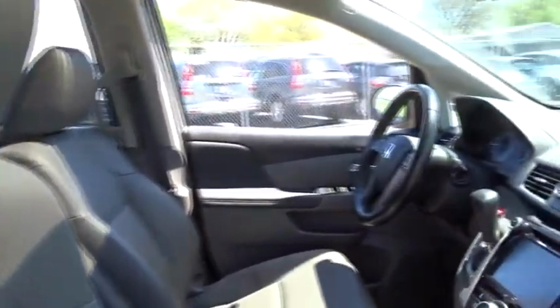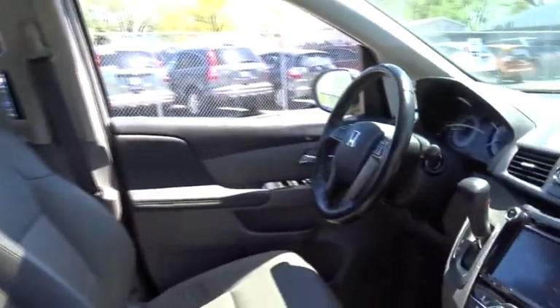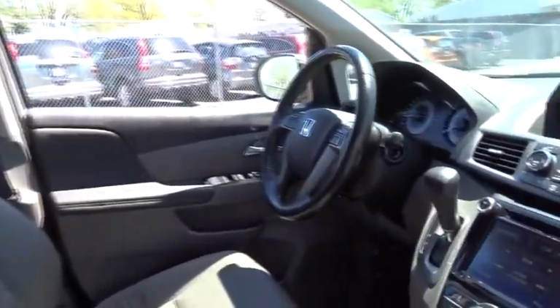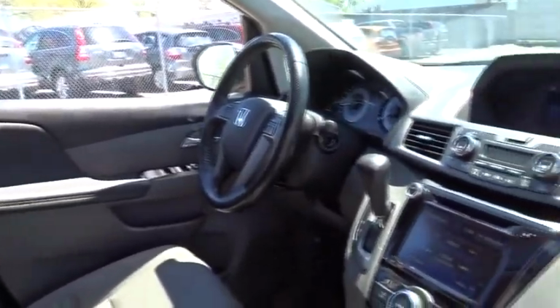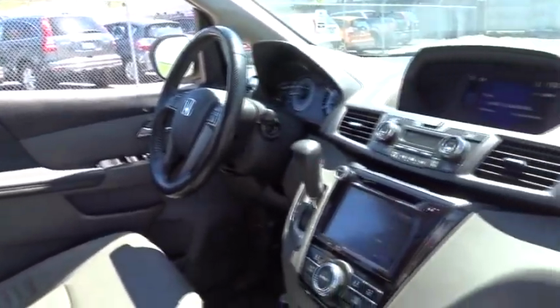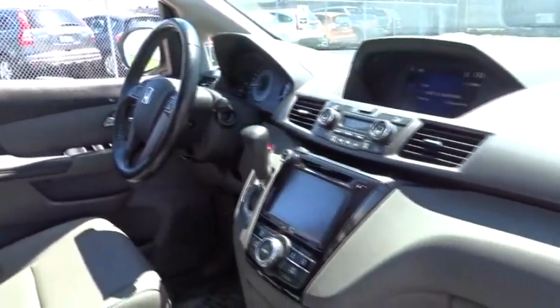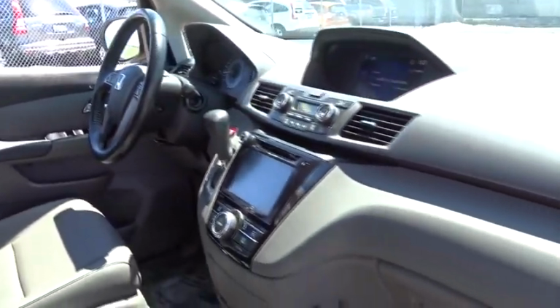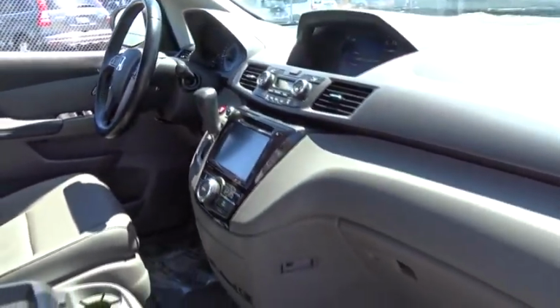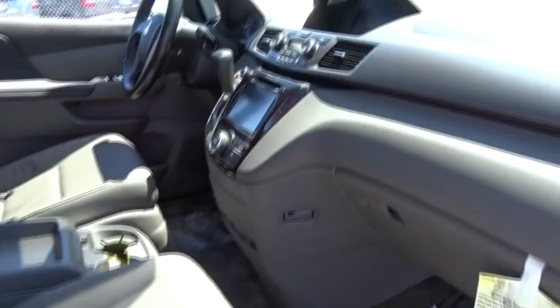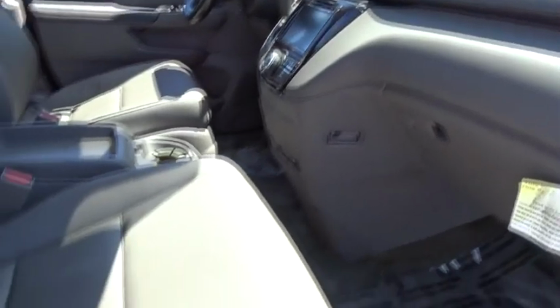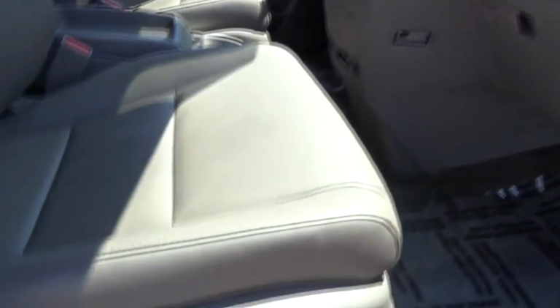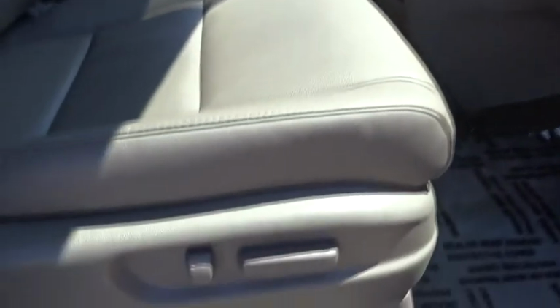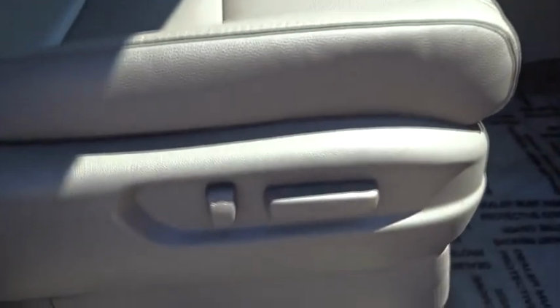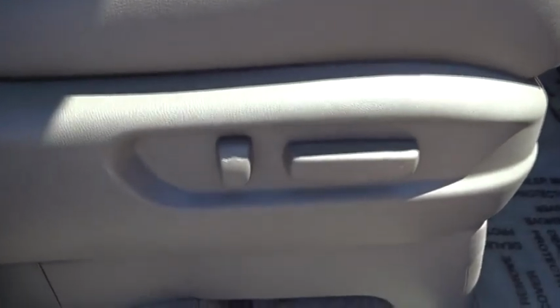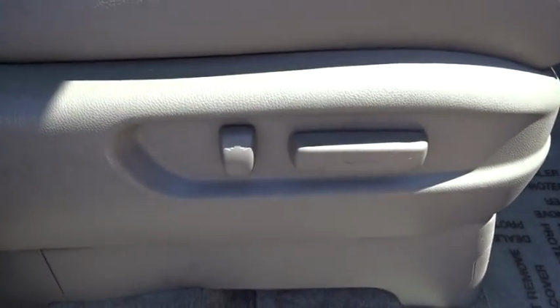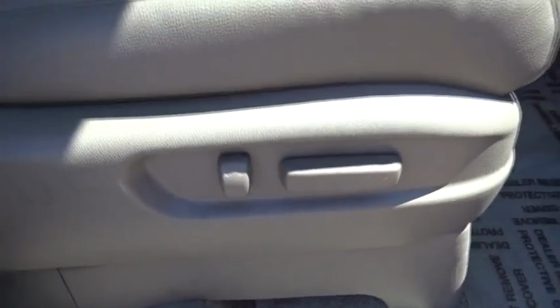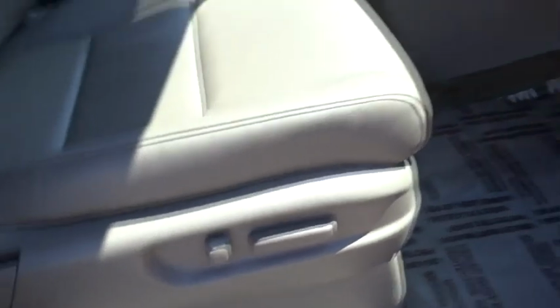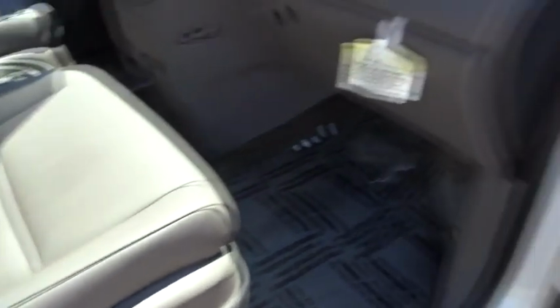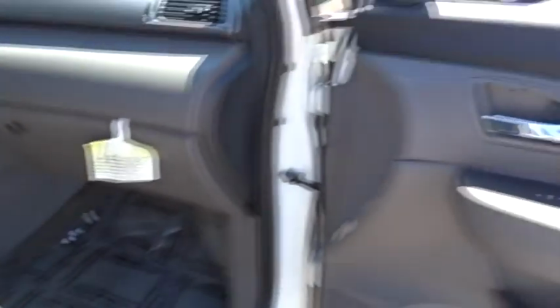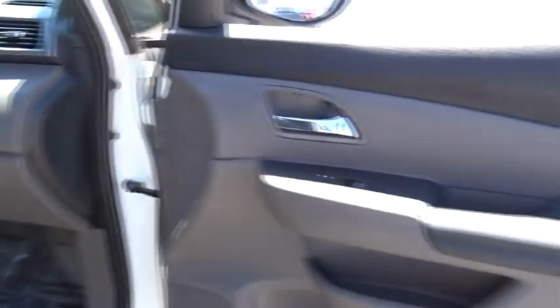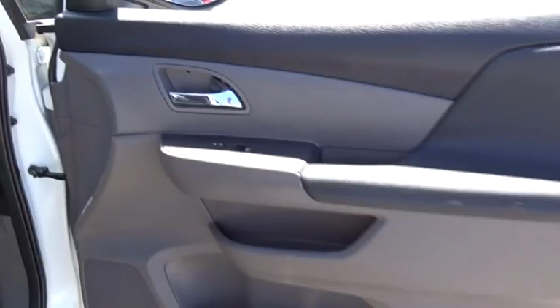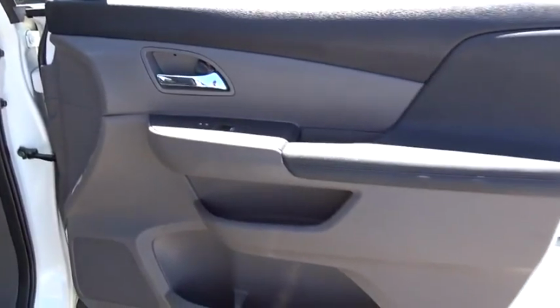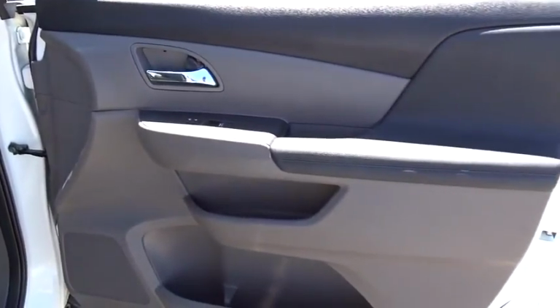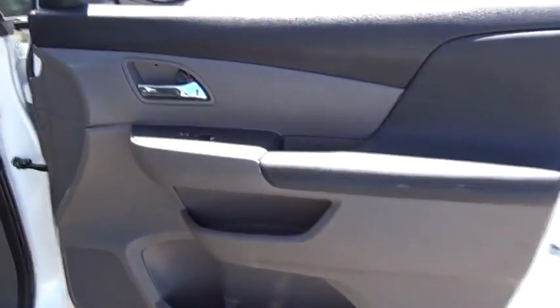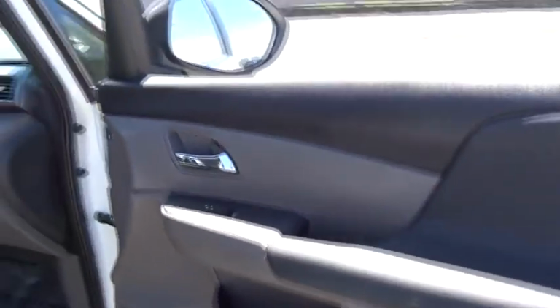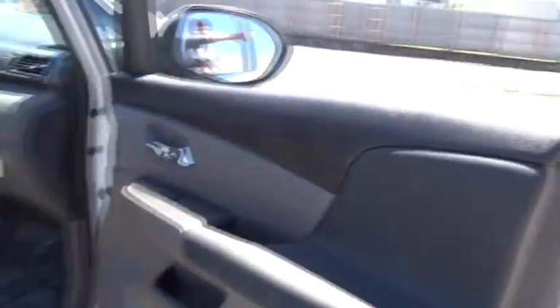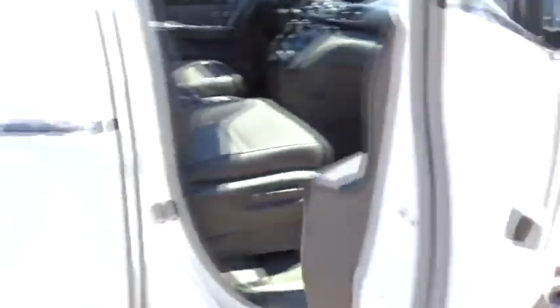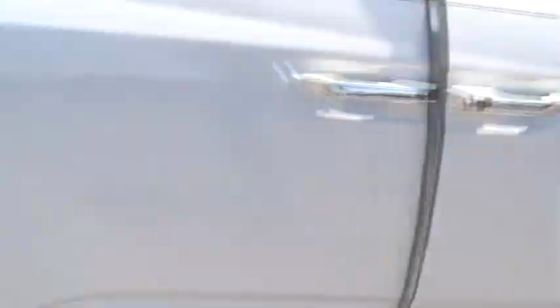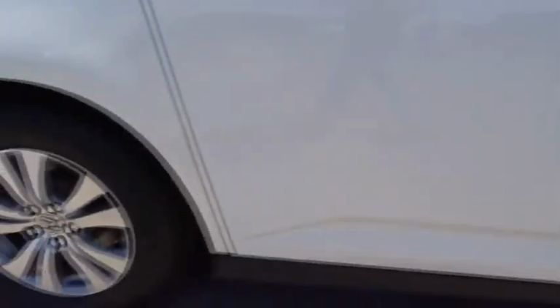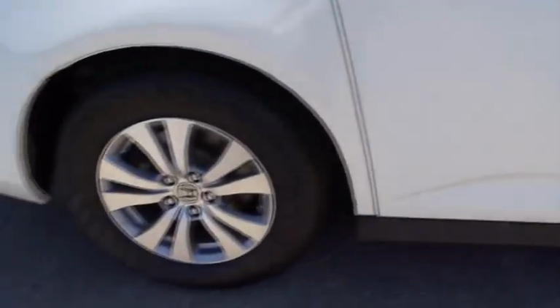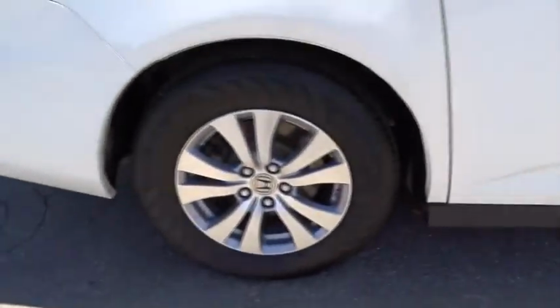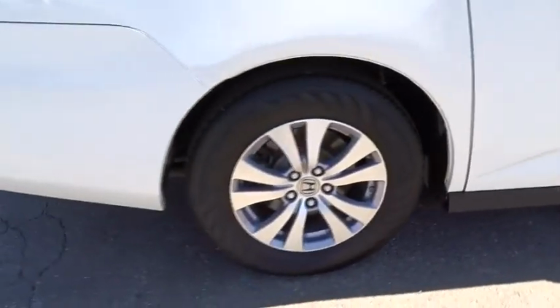Keyless entry, lane departure warning, stability control, traction control, power passenger seat, anti-lock braking system, steering wheel audio control, backup camera, power liftgate, leather-wrapped steering wheel, moonroof, Bluetooth.